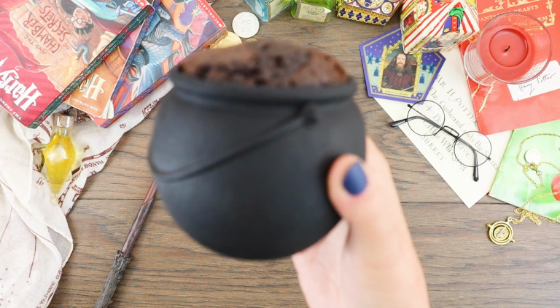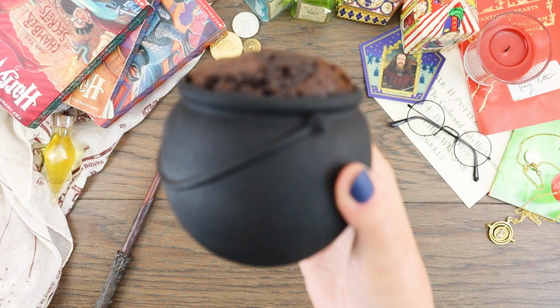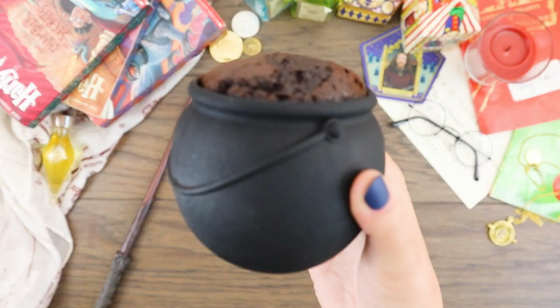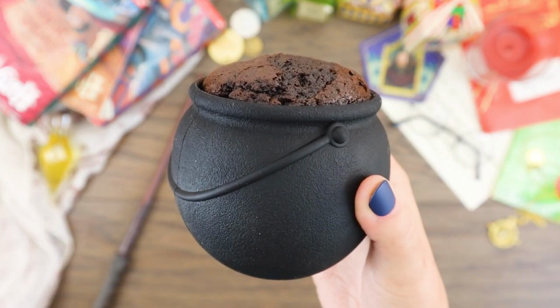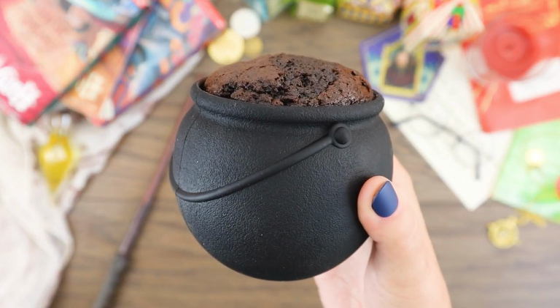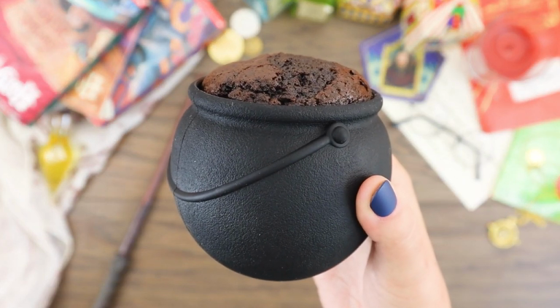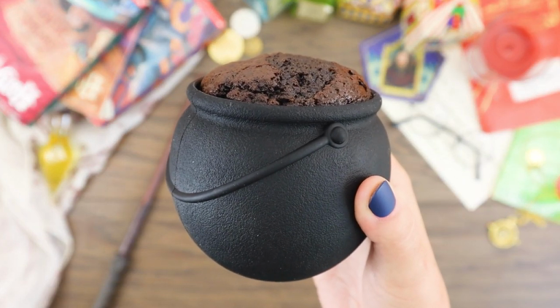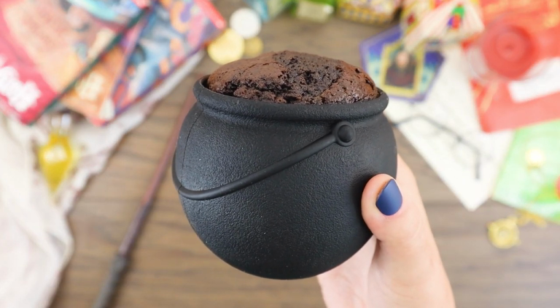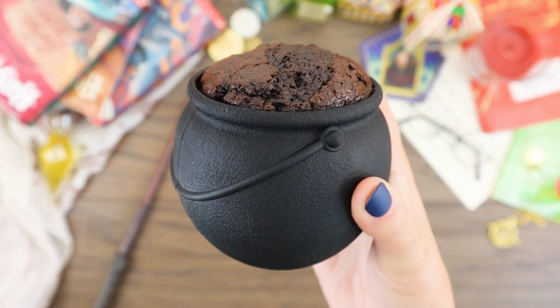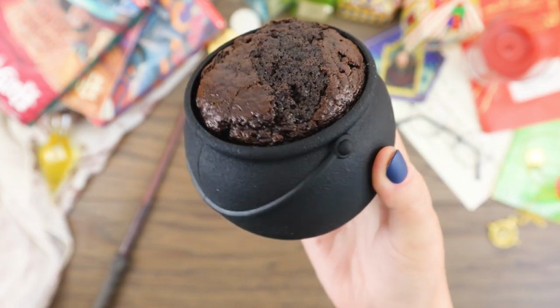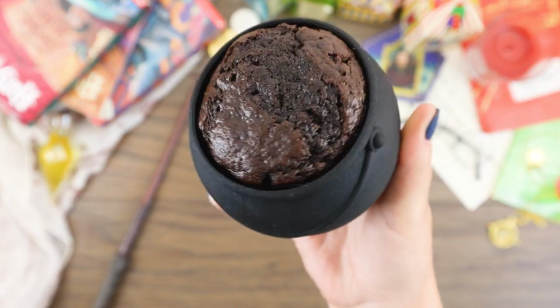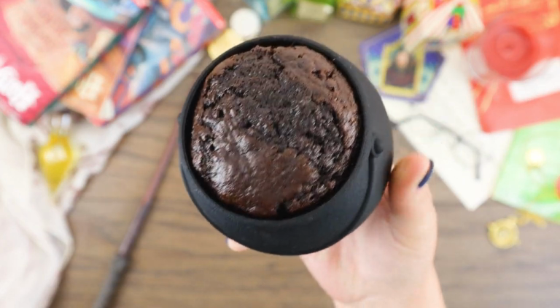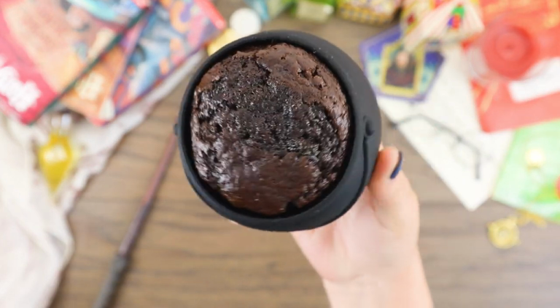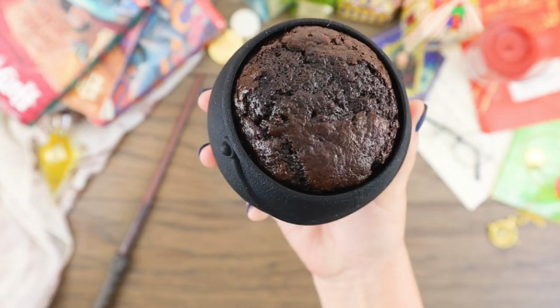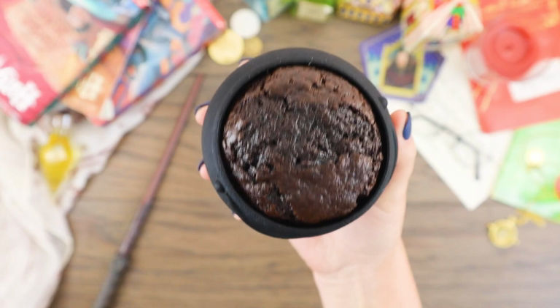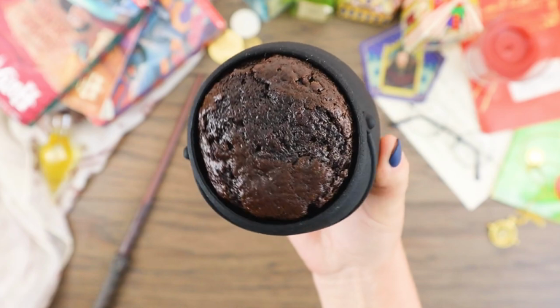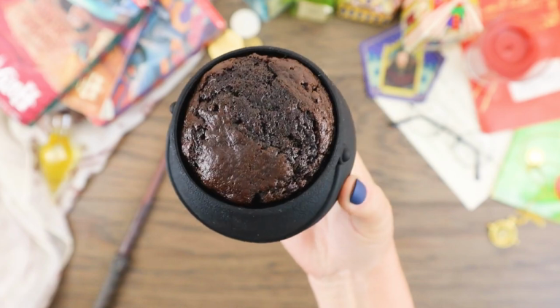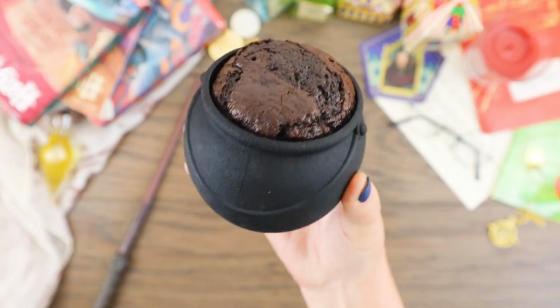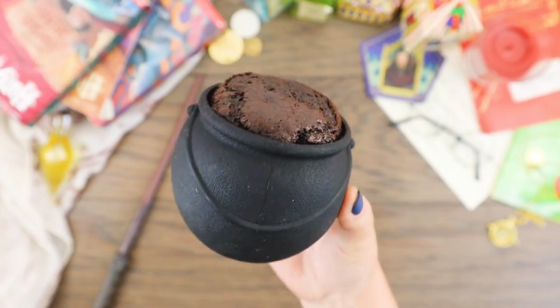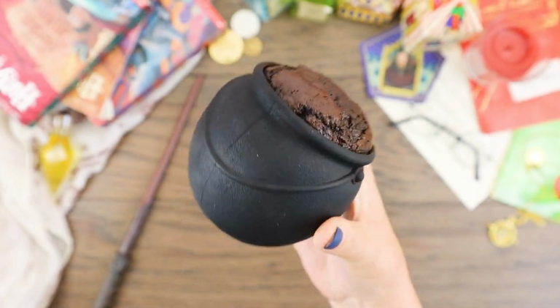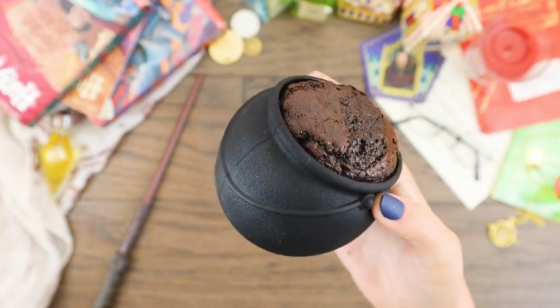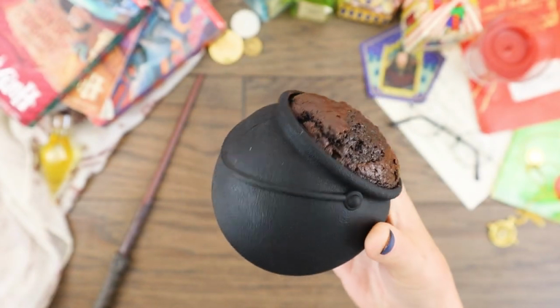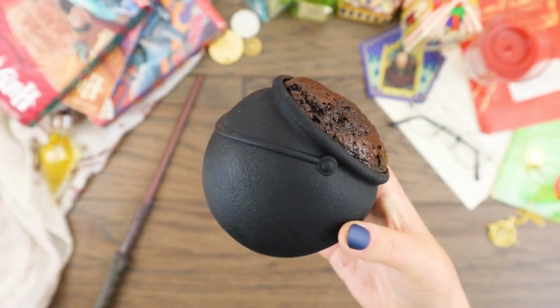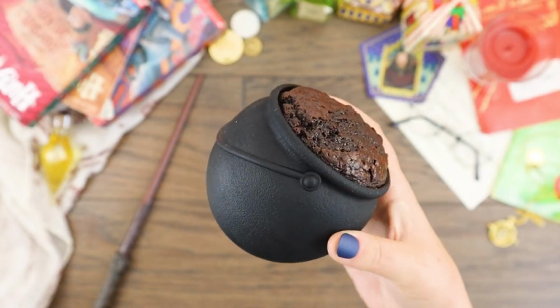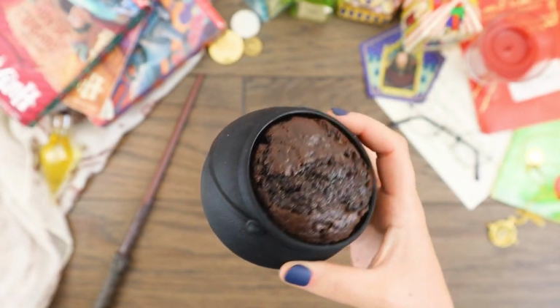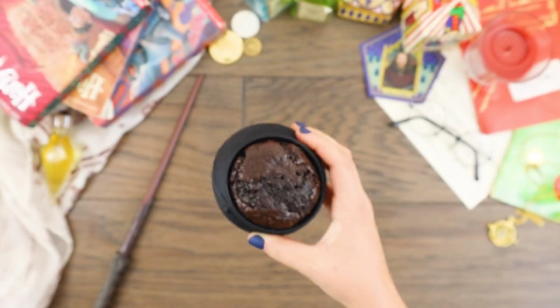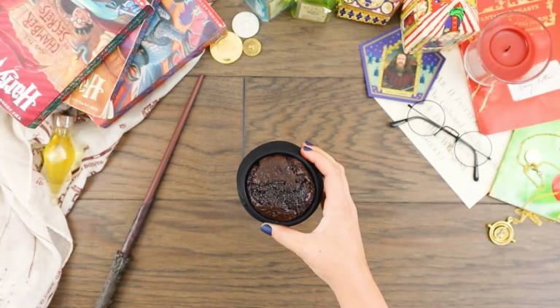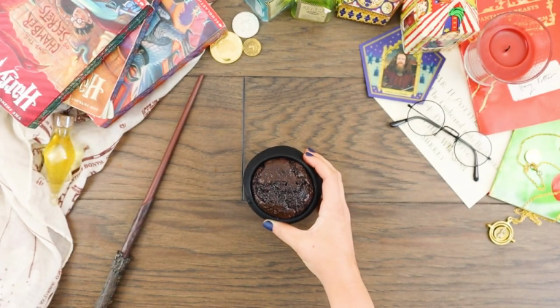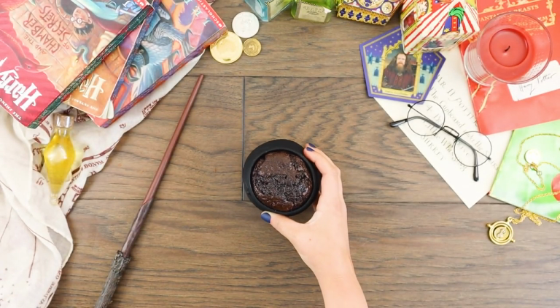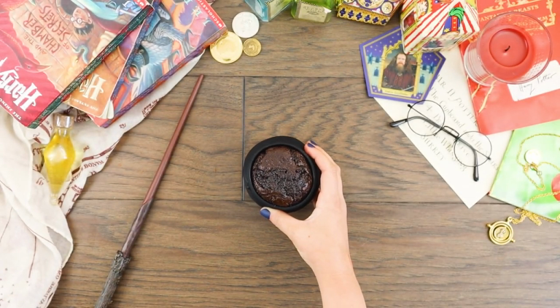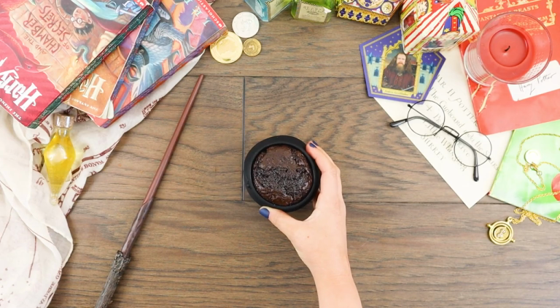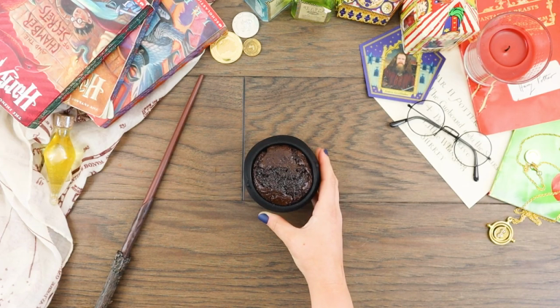I'm so excited with how this came out — this is exactly the result that you want. I let my cauldron cake cool to room temperature, then chilled it for about an hour while I prepared the icing.